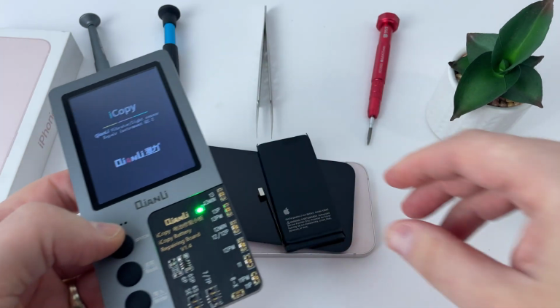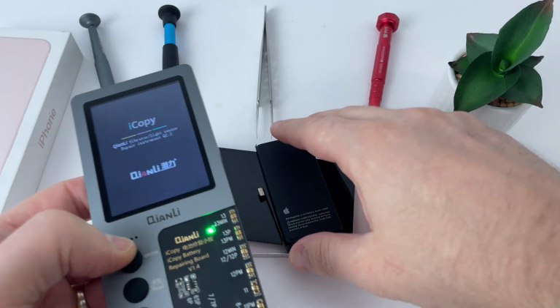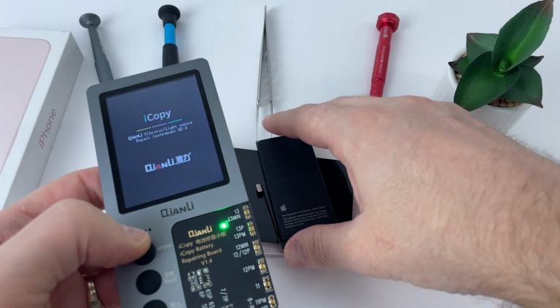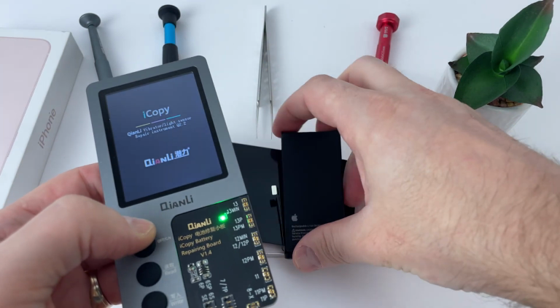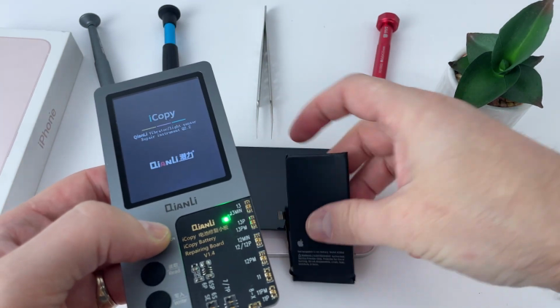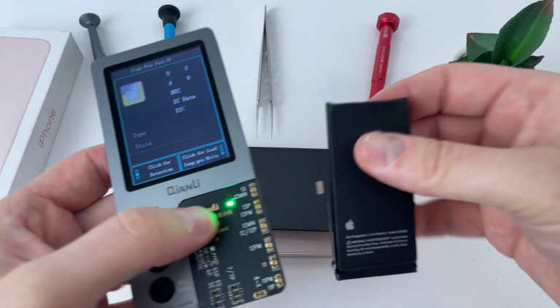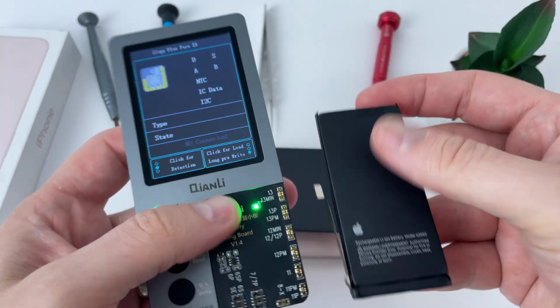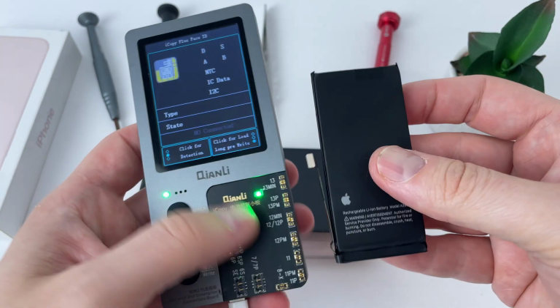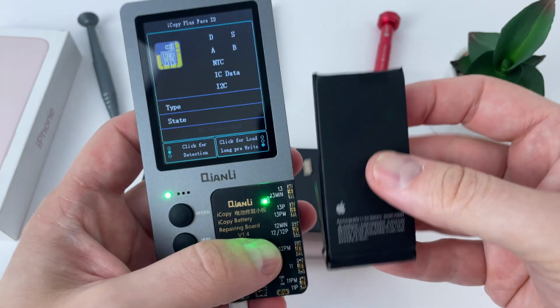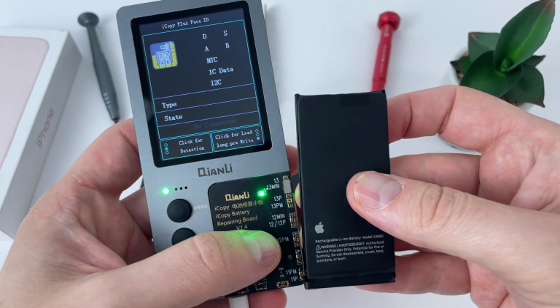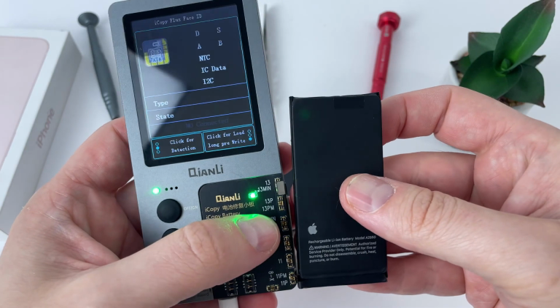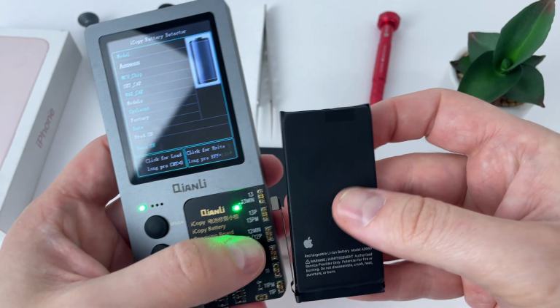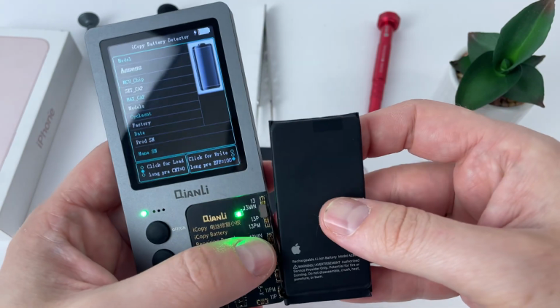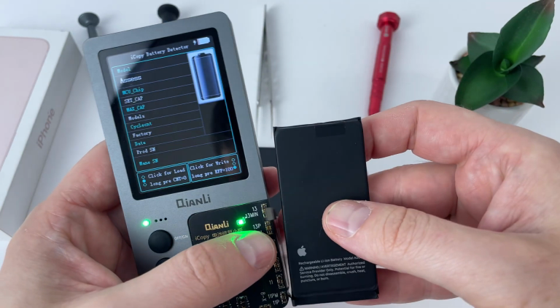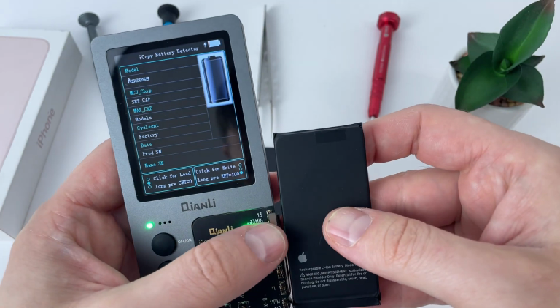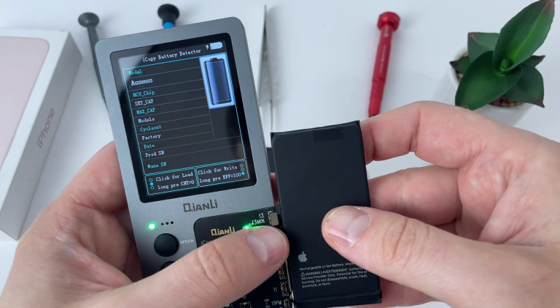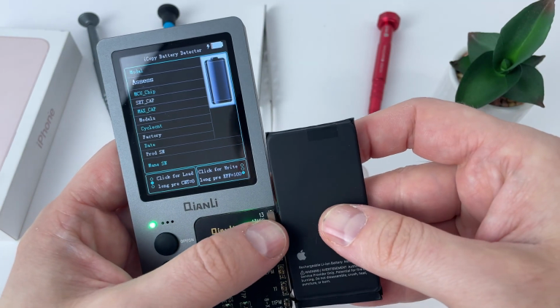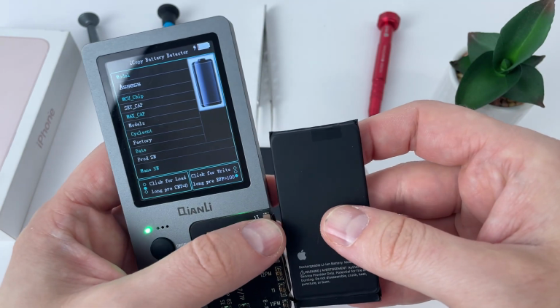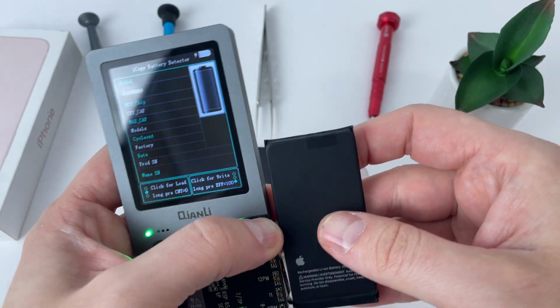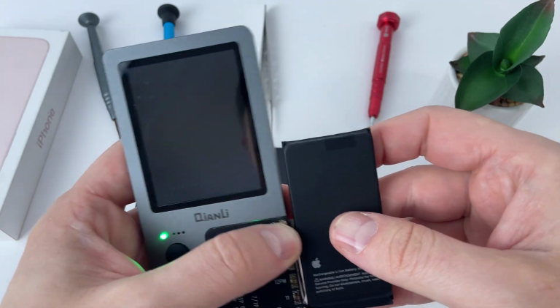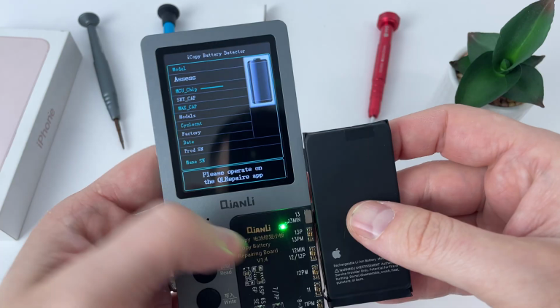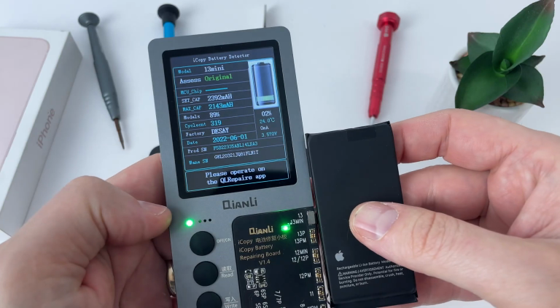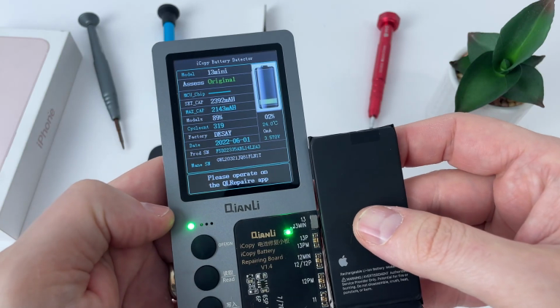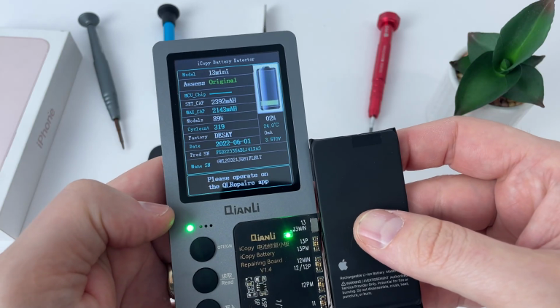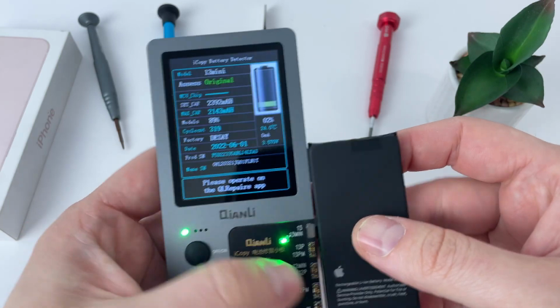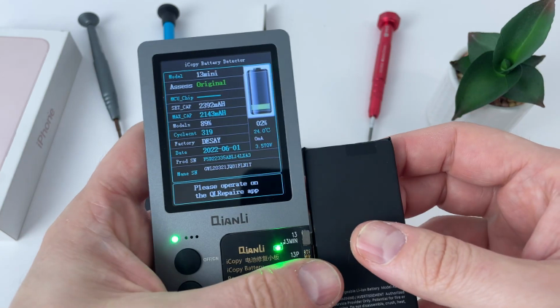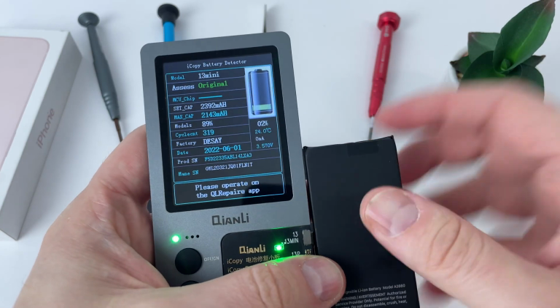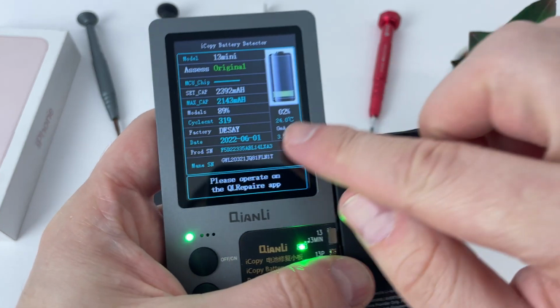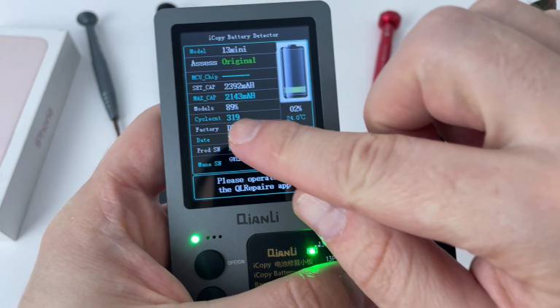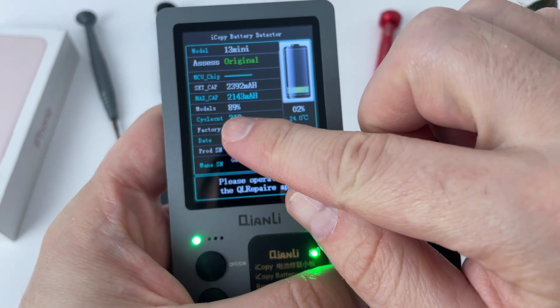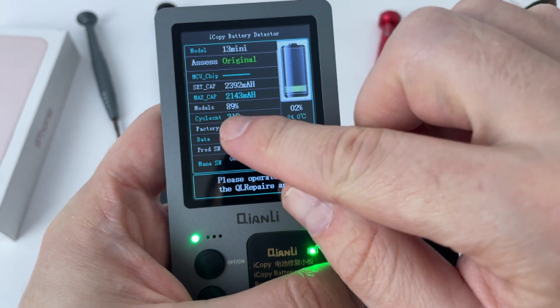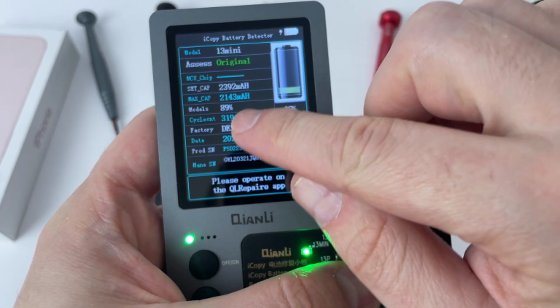Before installing the parts, I will check the battery to see what percentage of health it has, and if it will be recognized with the same health. This is not a new piece, but it is original, and from what you can see it is better than the one on the phone.